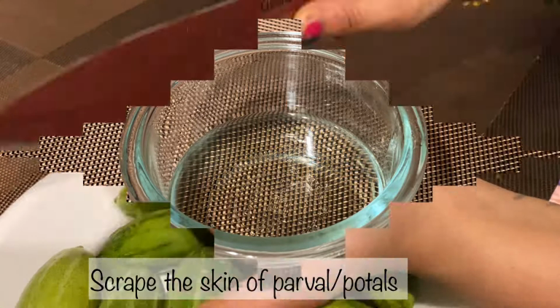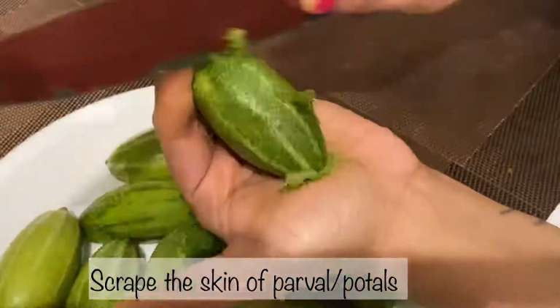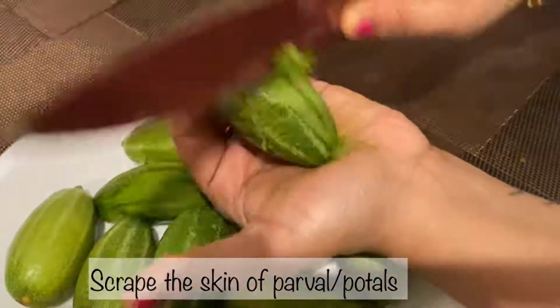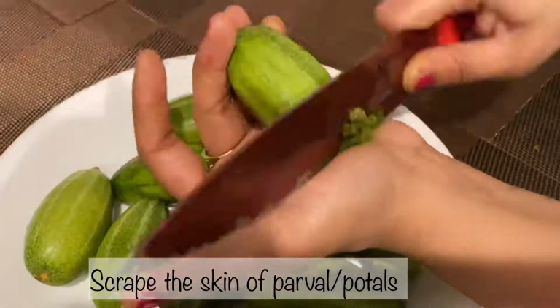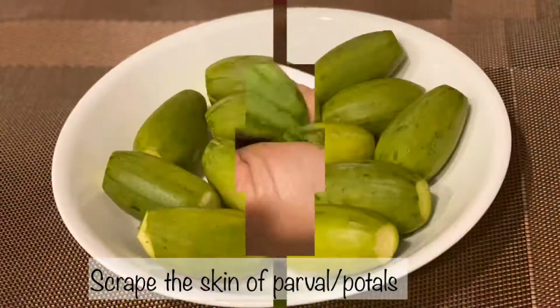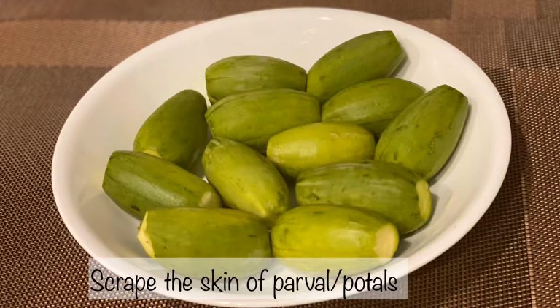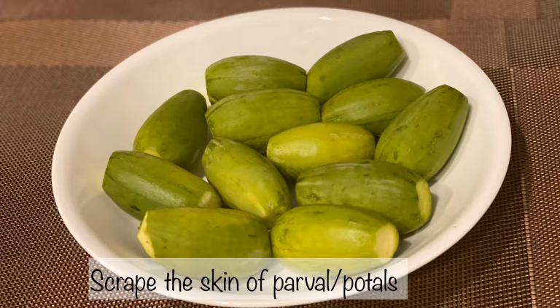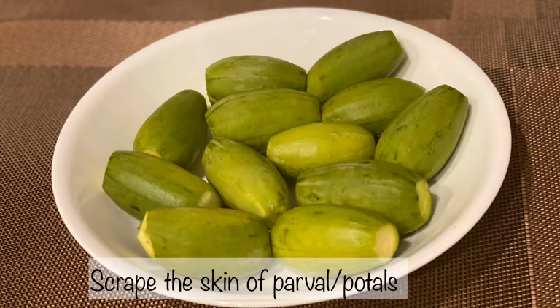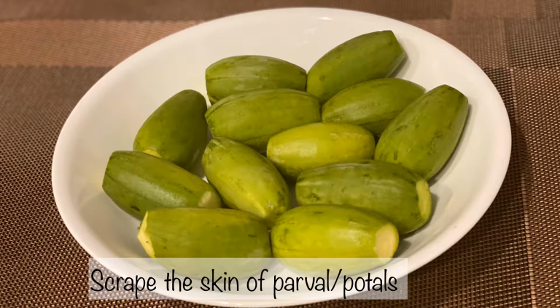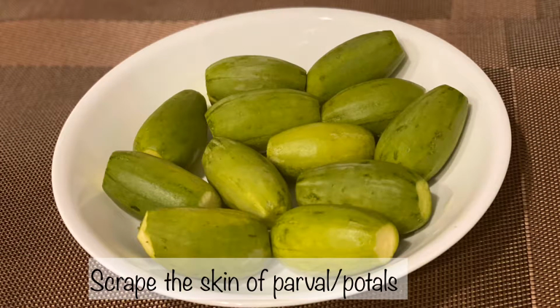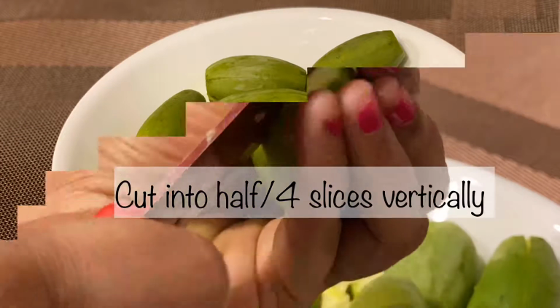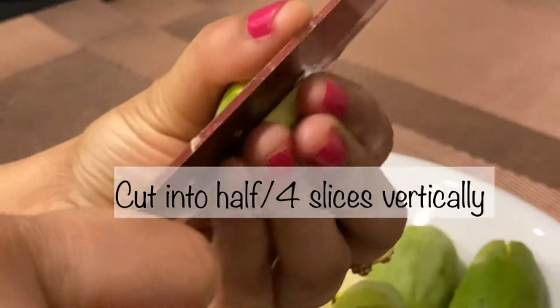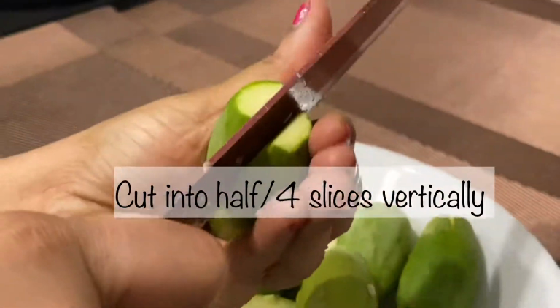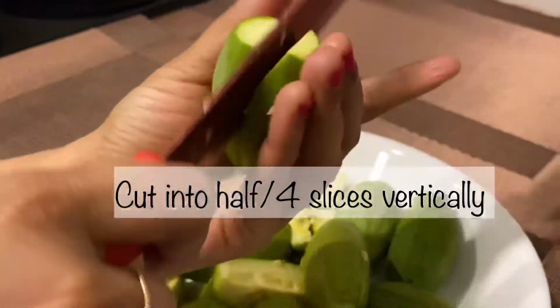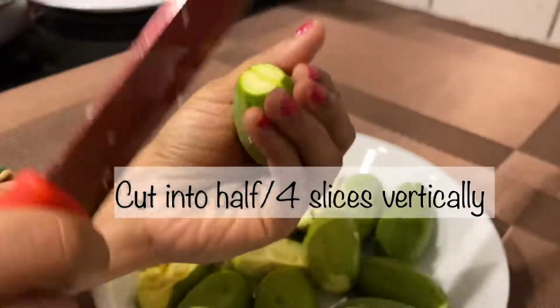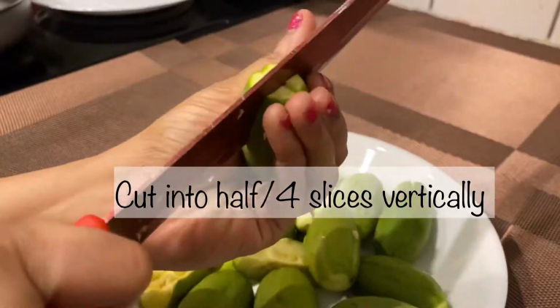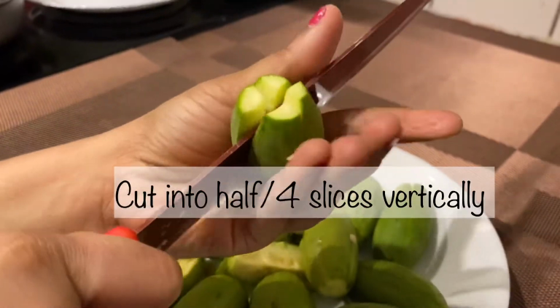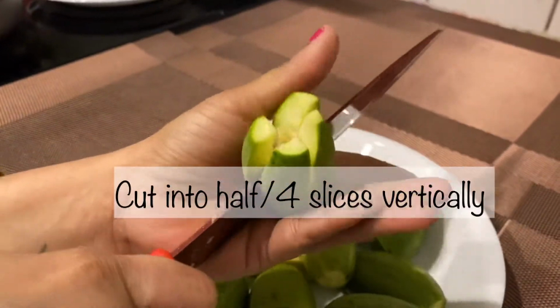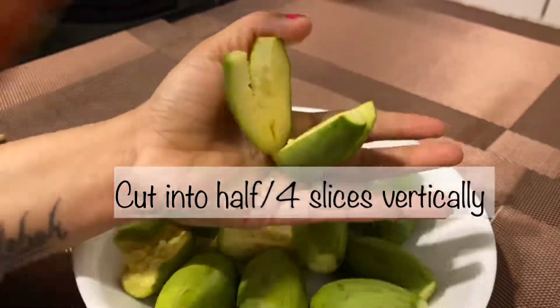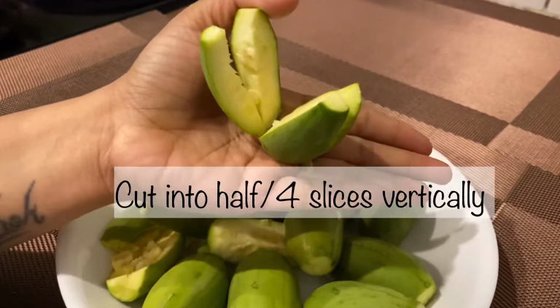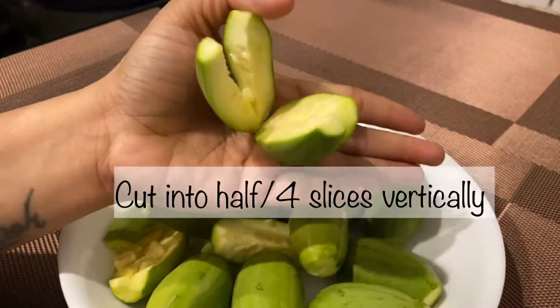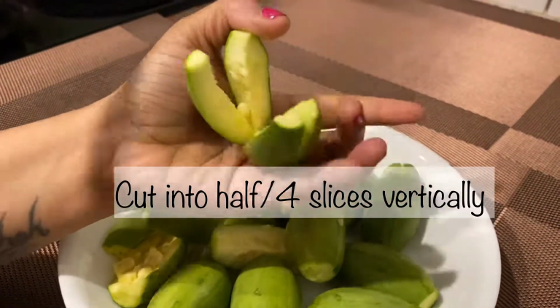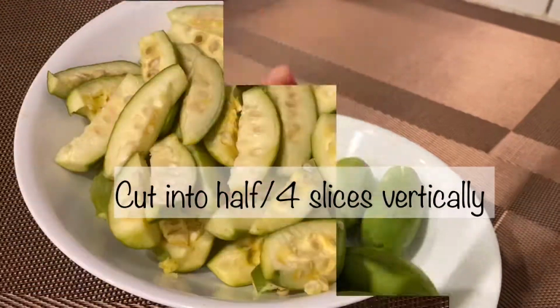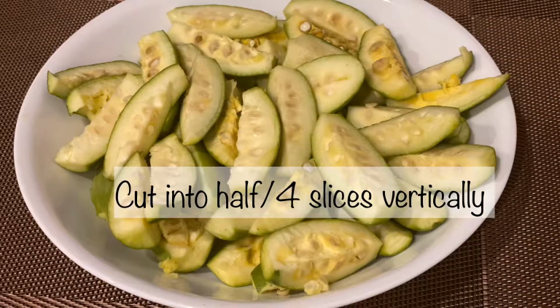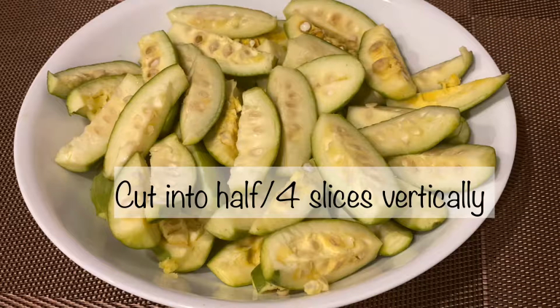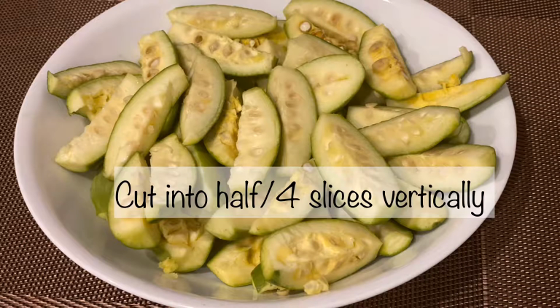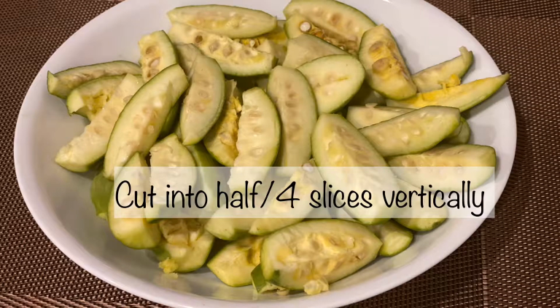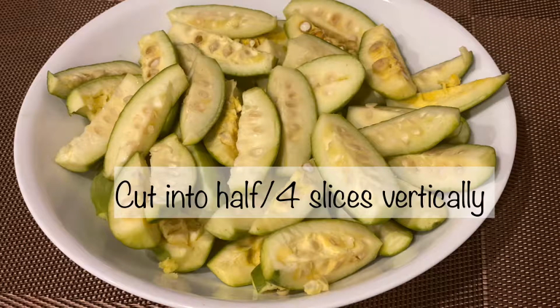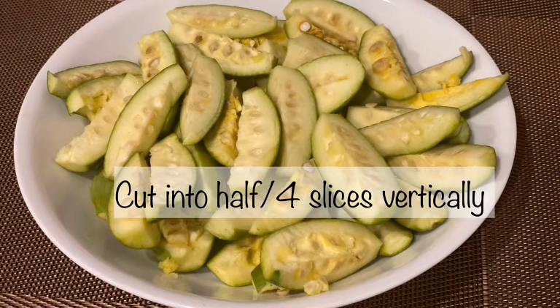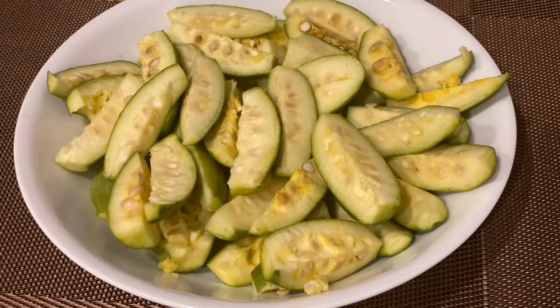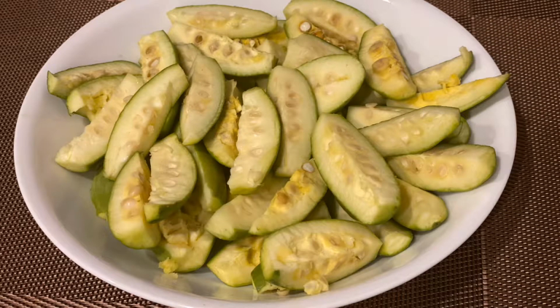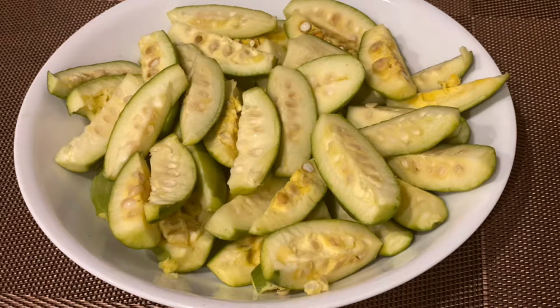Wash and scrape the skin of parvals and keep aside. Cut parval into half or four slices vertically. If you need you can remove seeds, but if you fry with seeds they add extra taste and crunchiness.